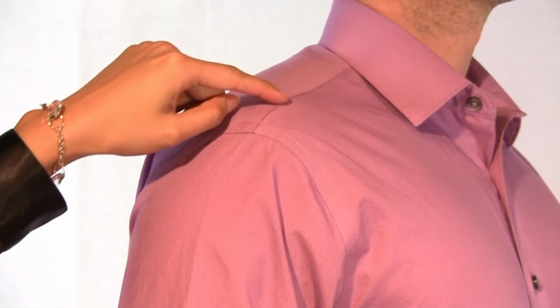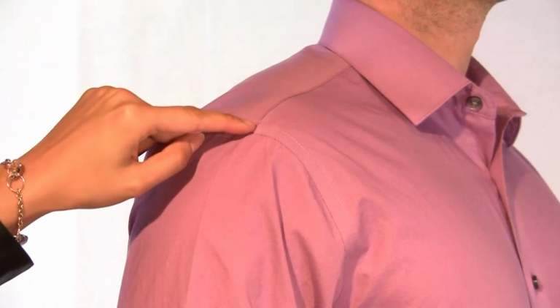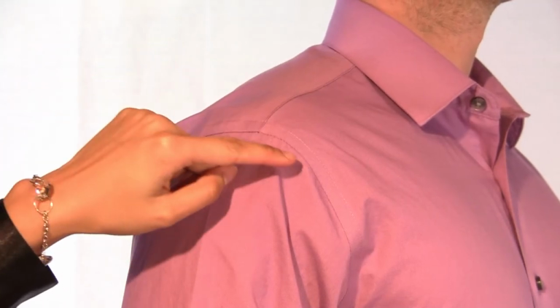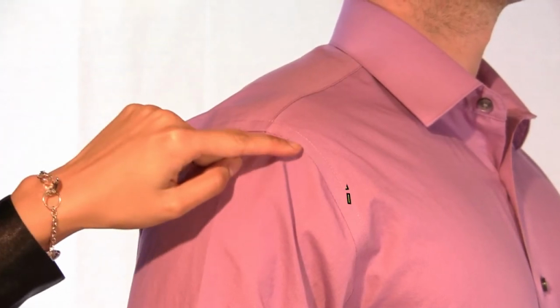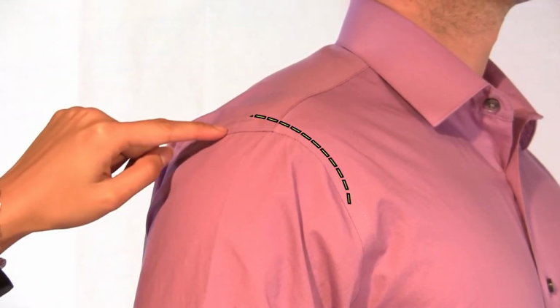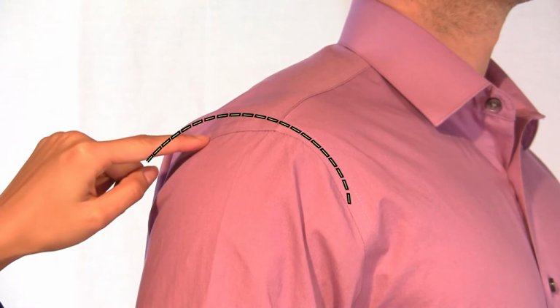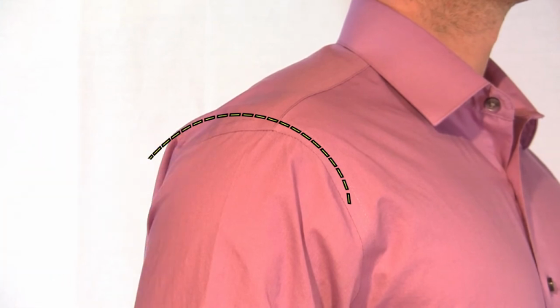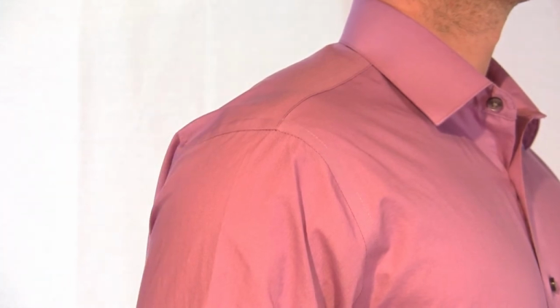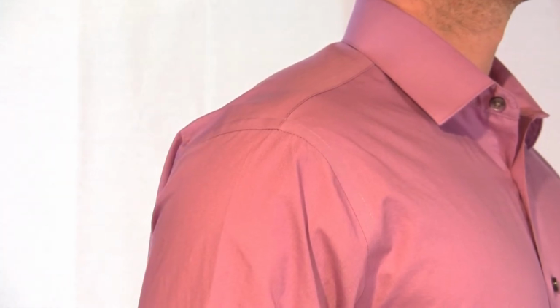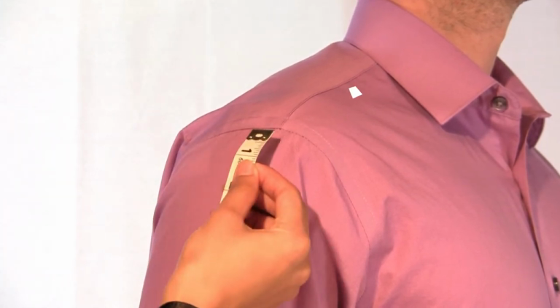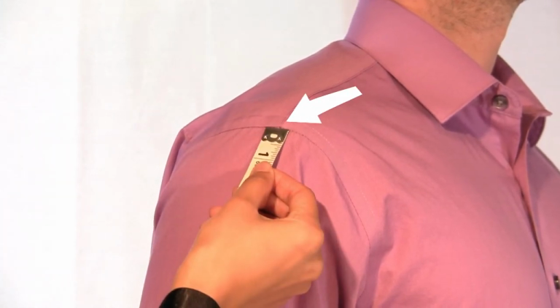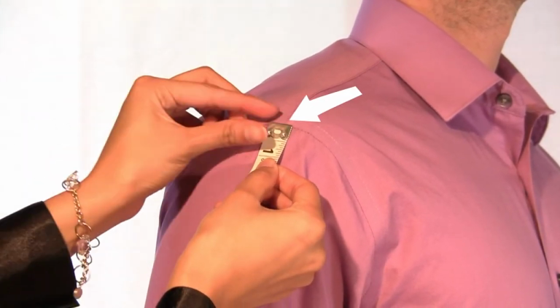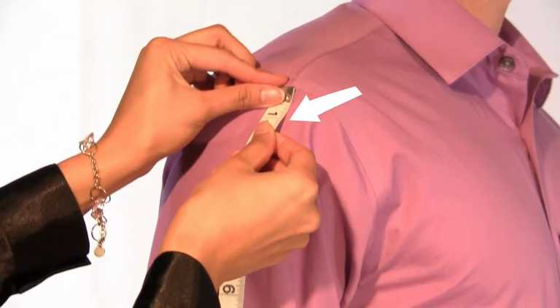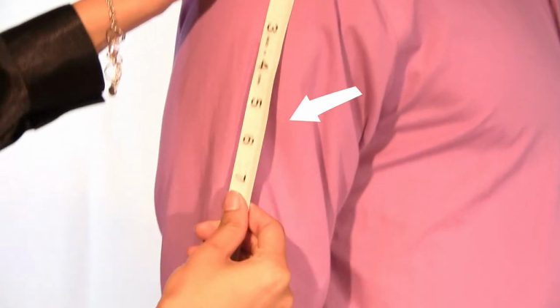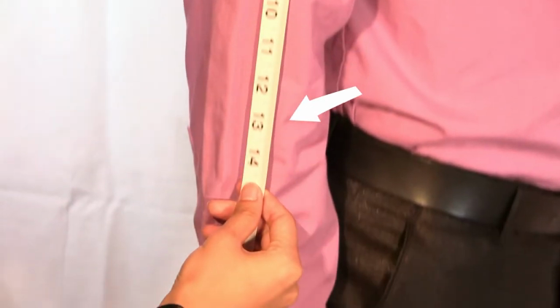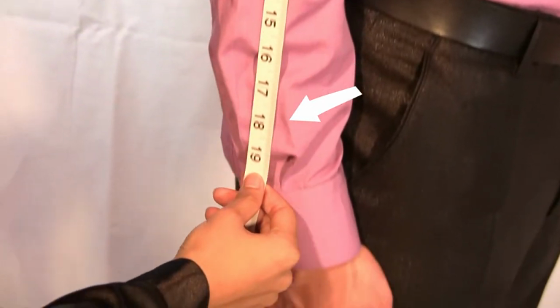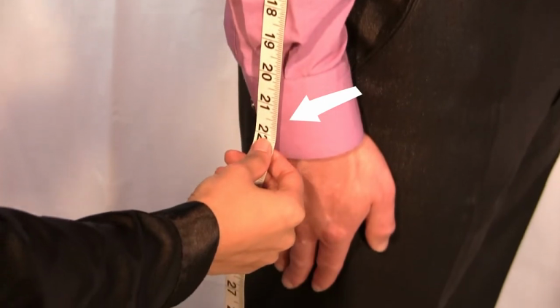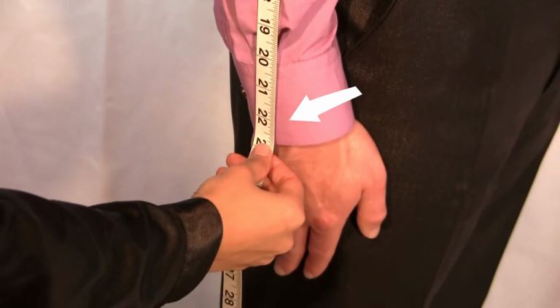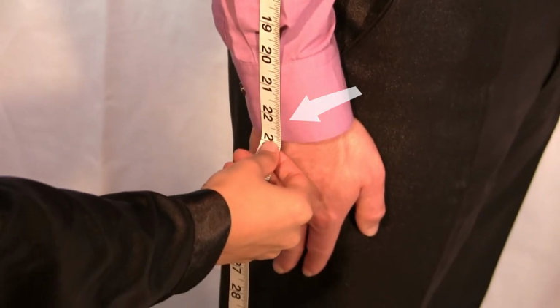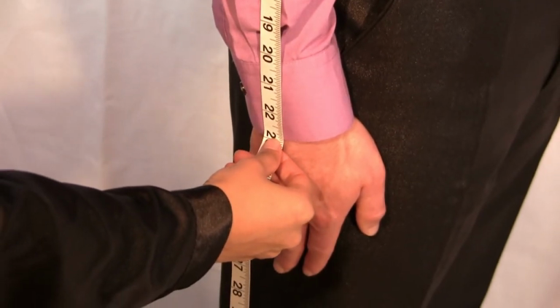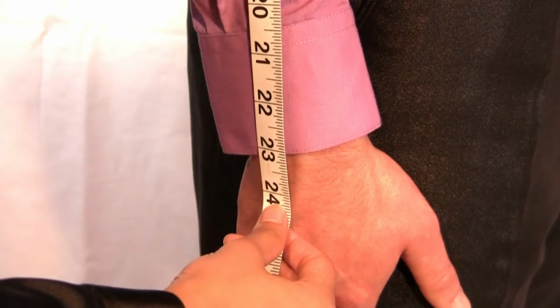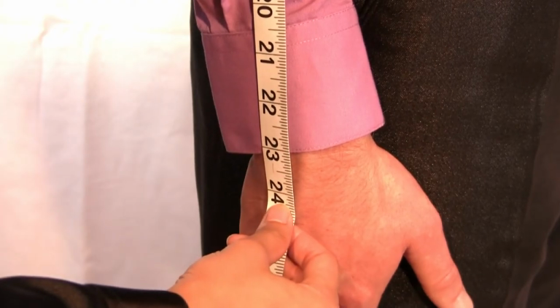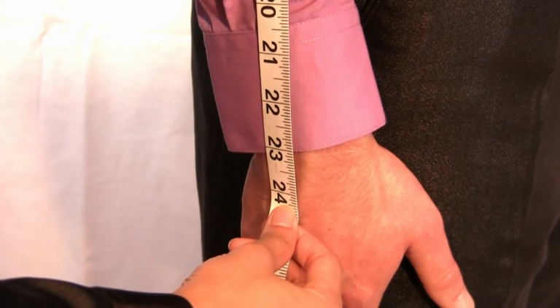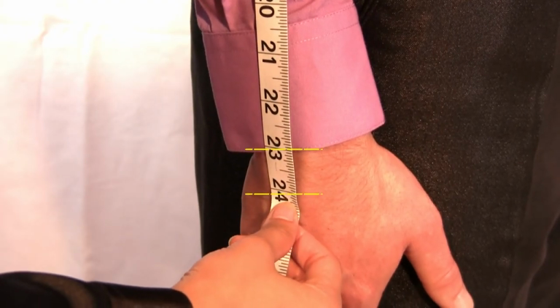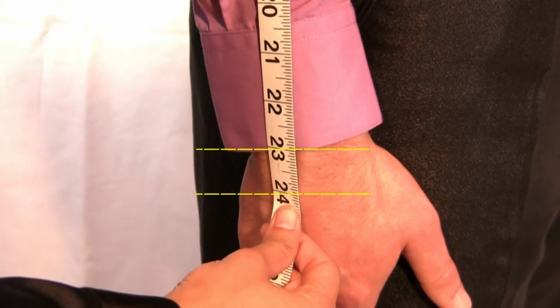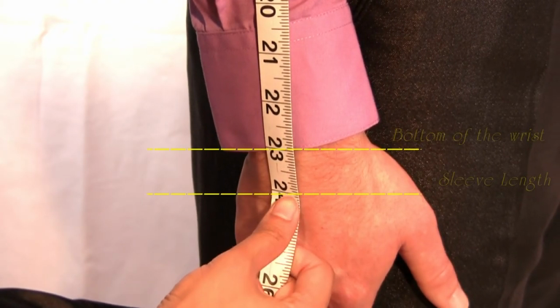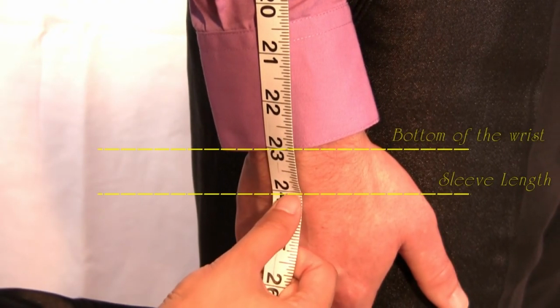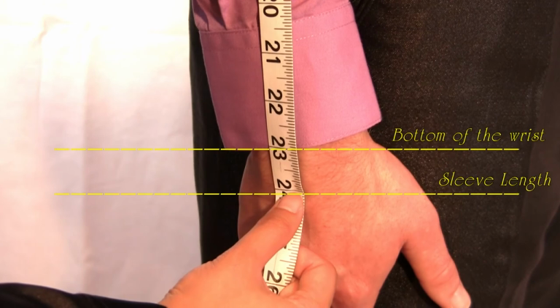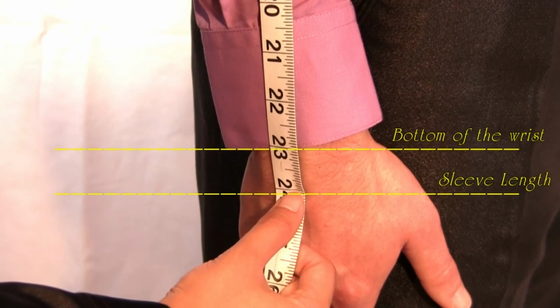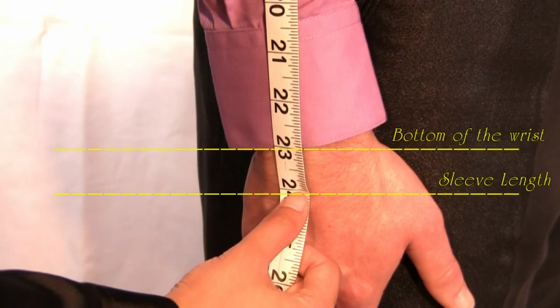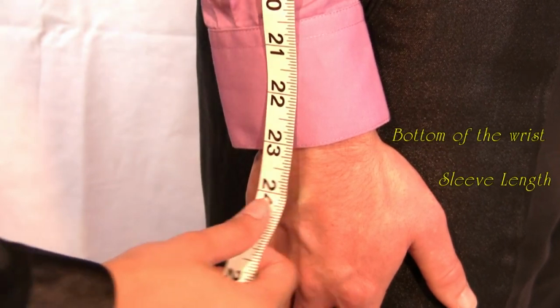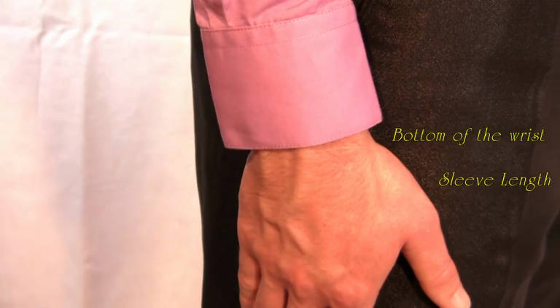If you are wearing a properly fitting shirt, place the tip of the measurement tape at the shoulder and armhole seam. Measure straight down your arm to your desired length. Tian Sun recommends you measure one full inch below the bottom of the wrist.